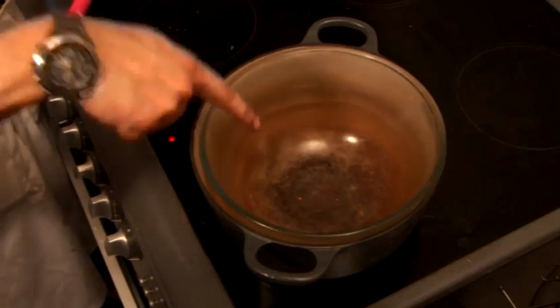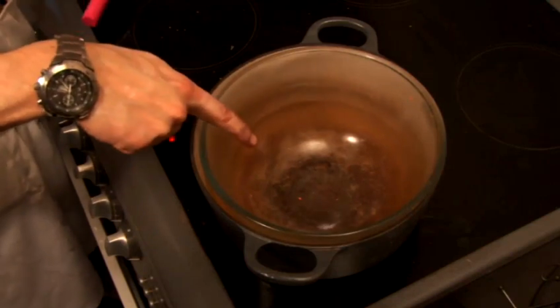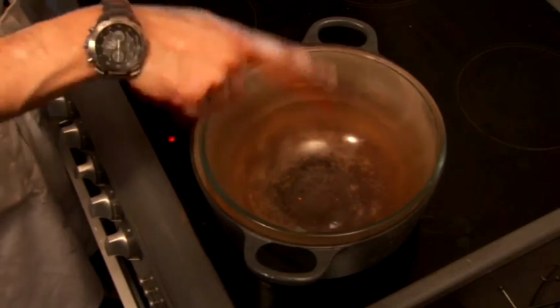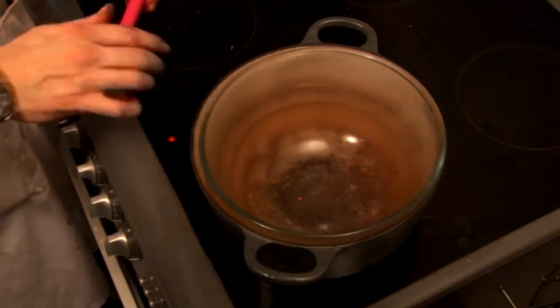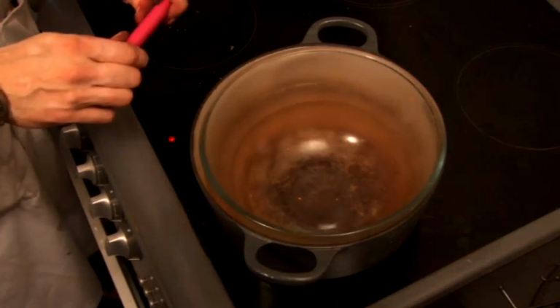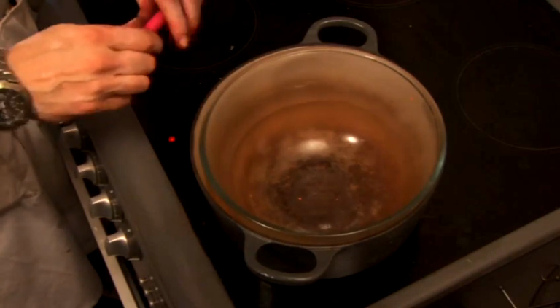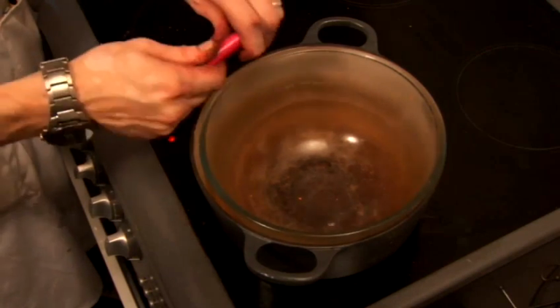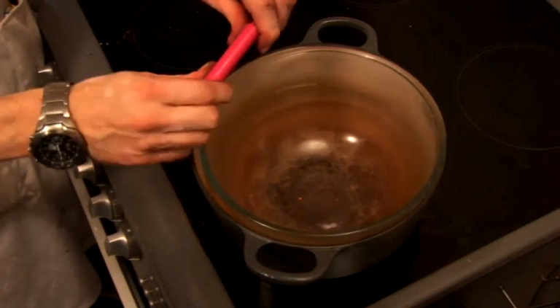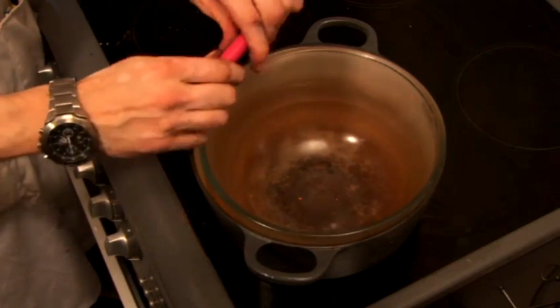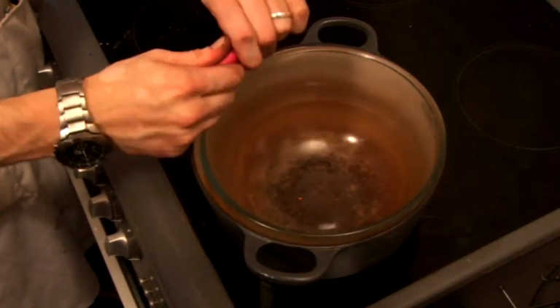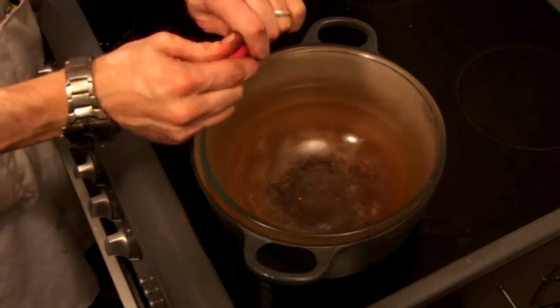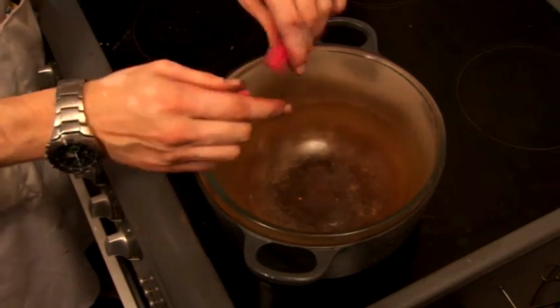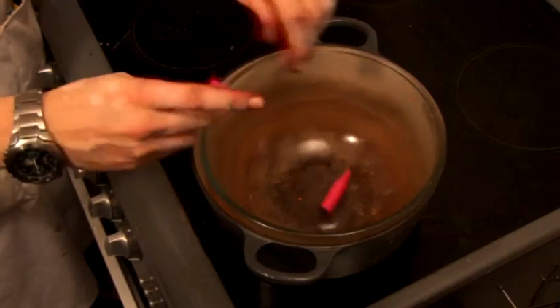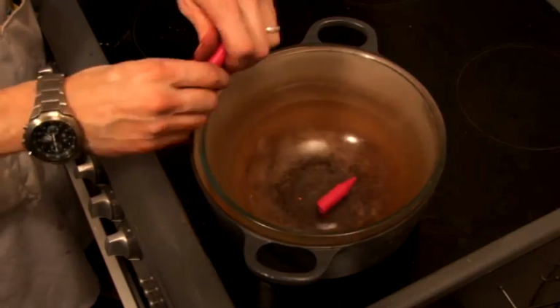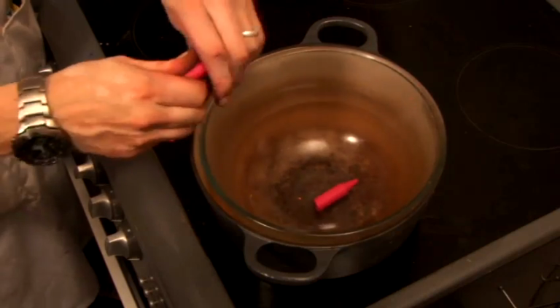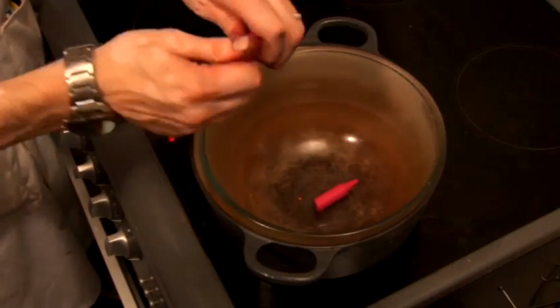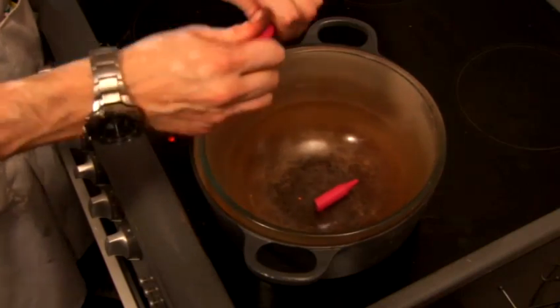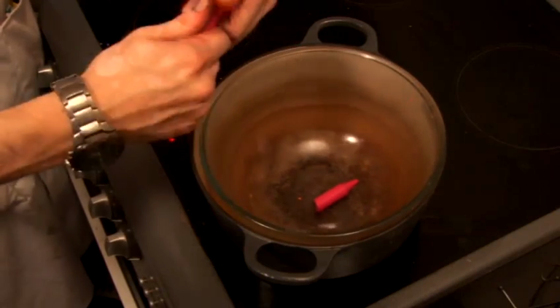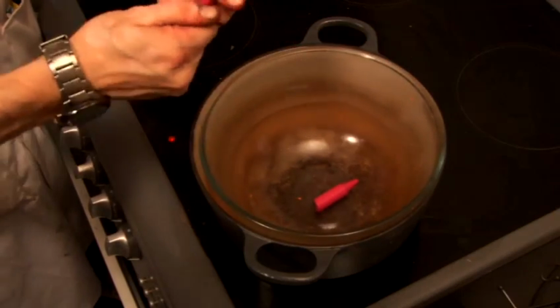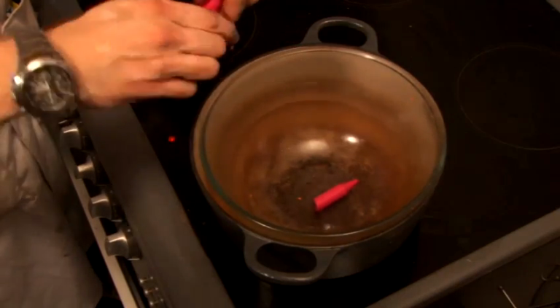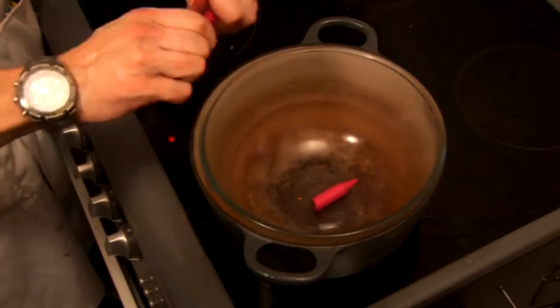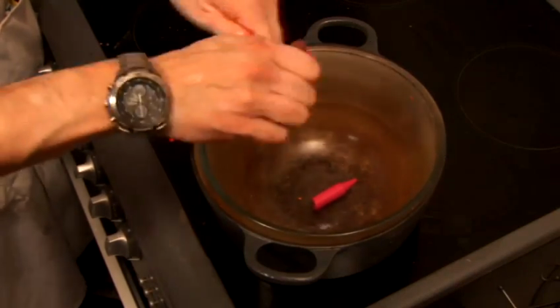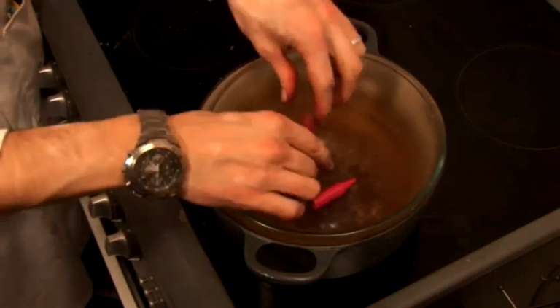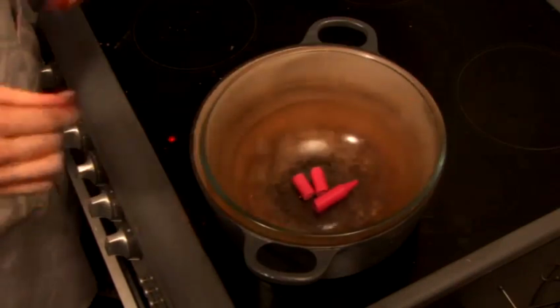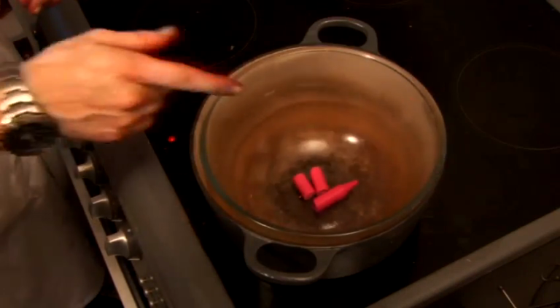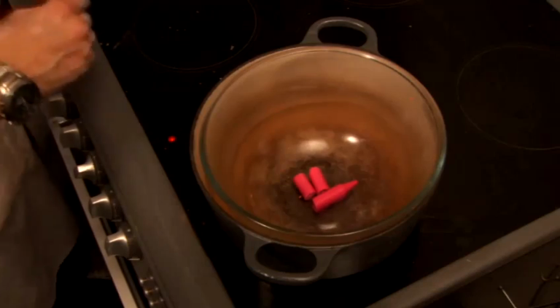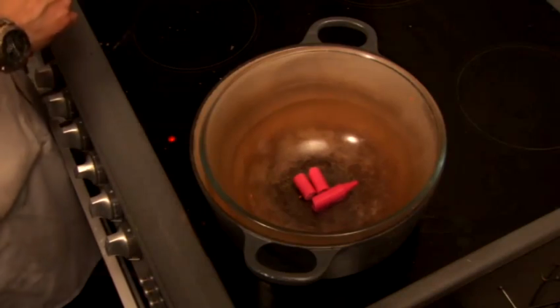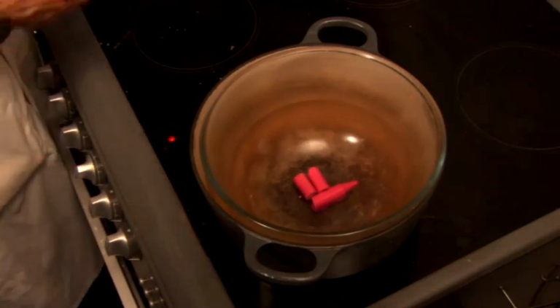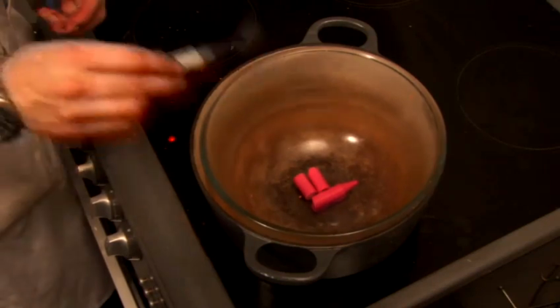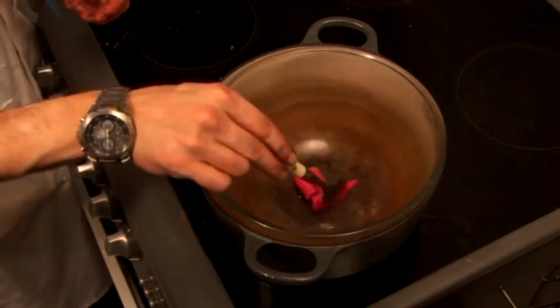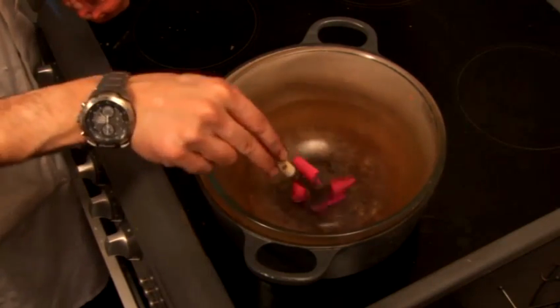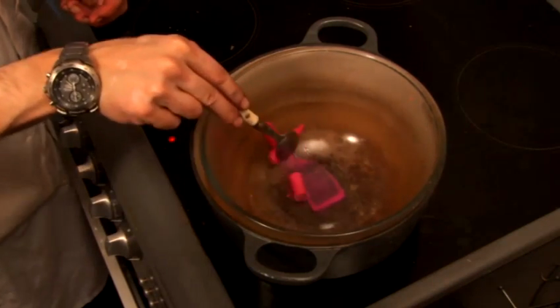So now that the water is boiling nicely, as you can see, we're going to get our pink crayon, break it into a few pieces, and you can see straight away it starts to melt there.